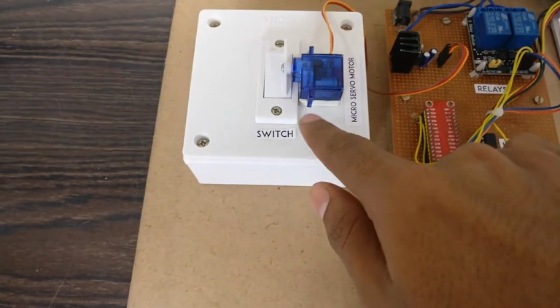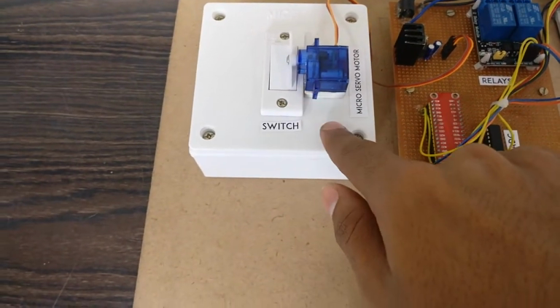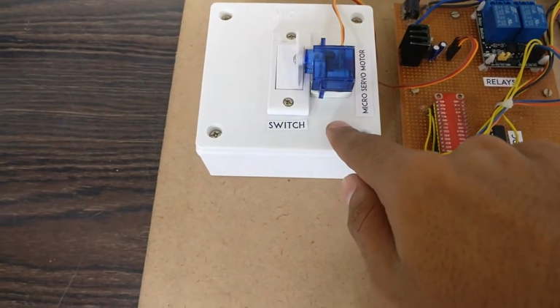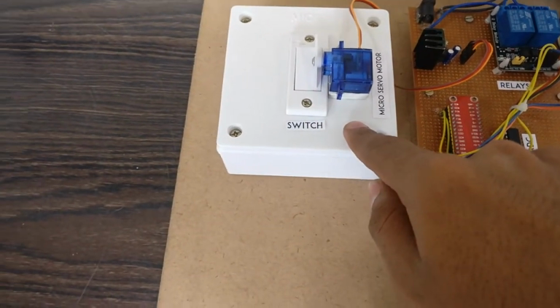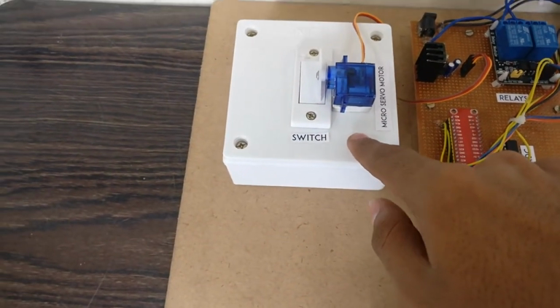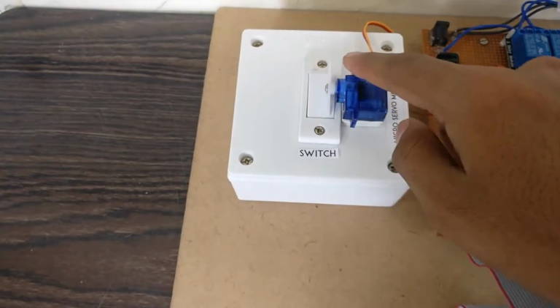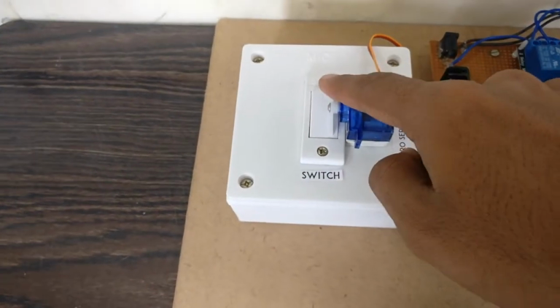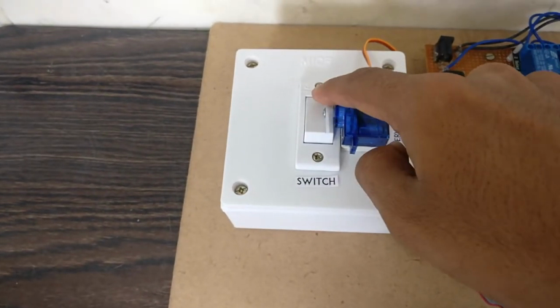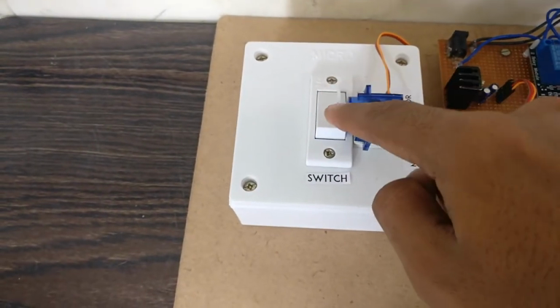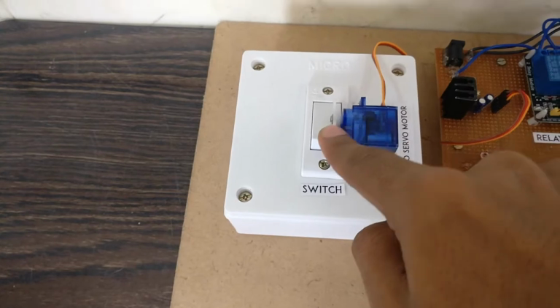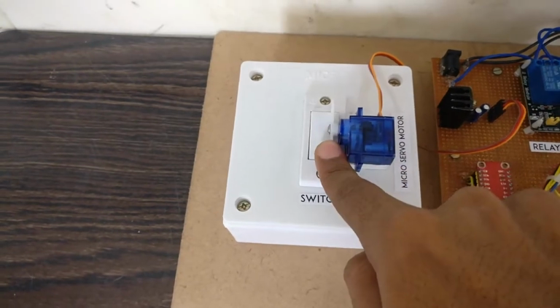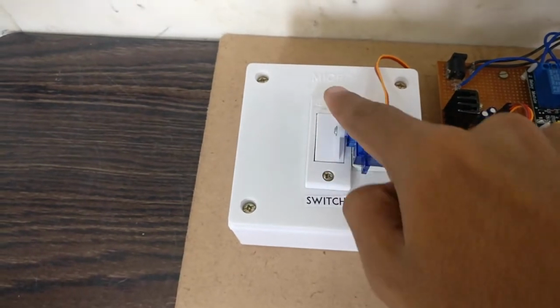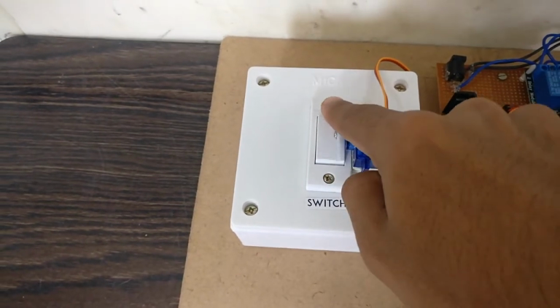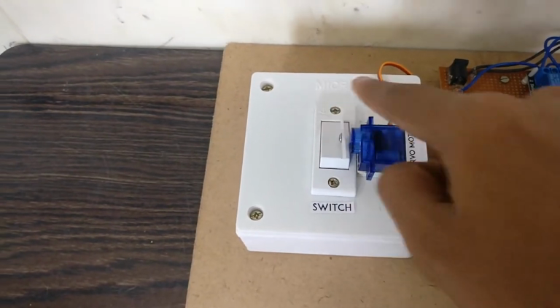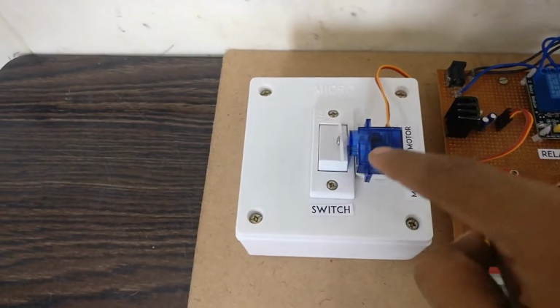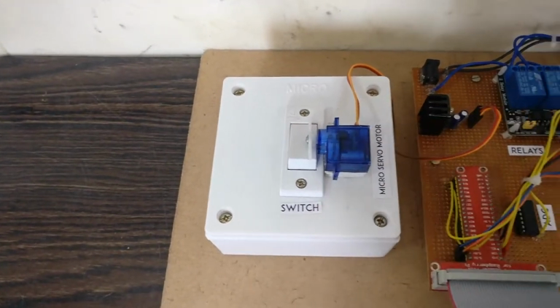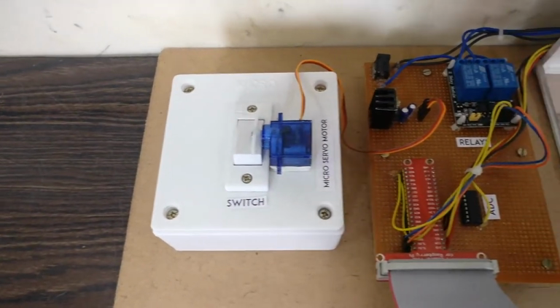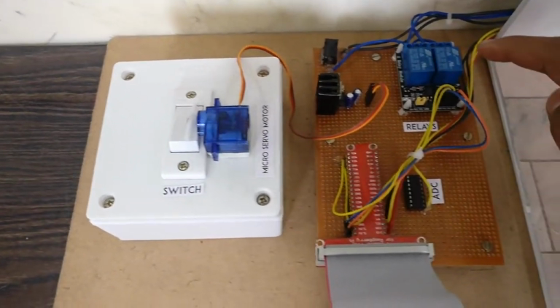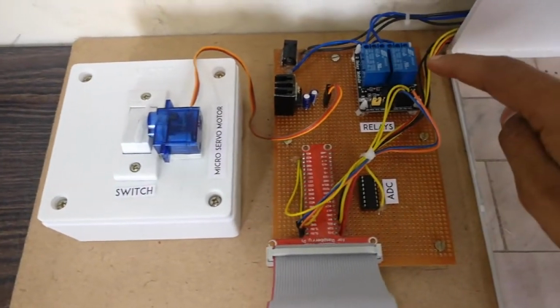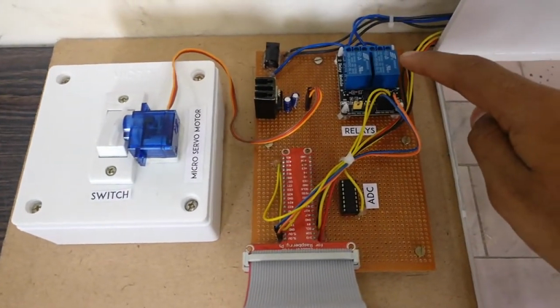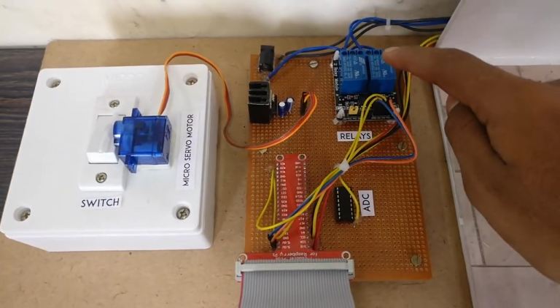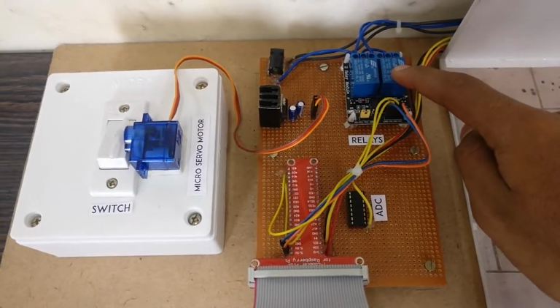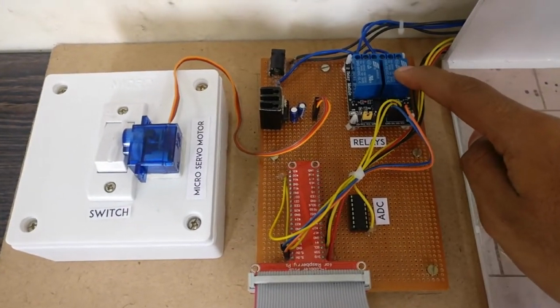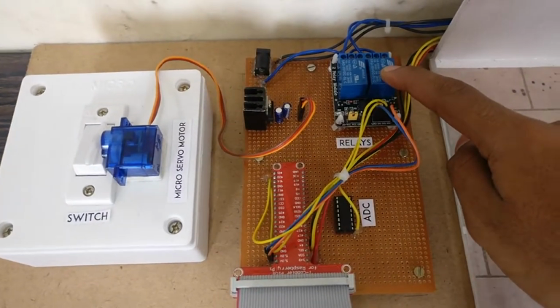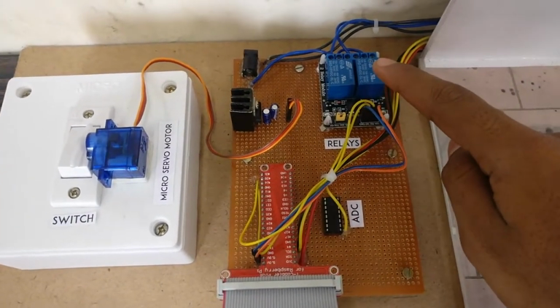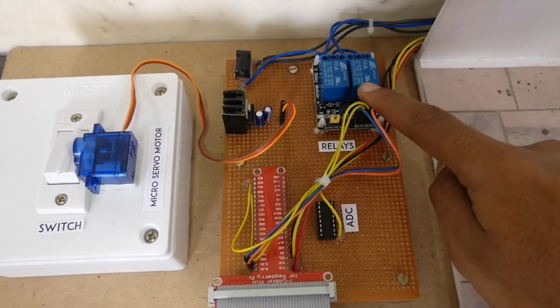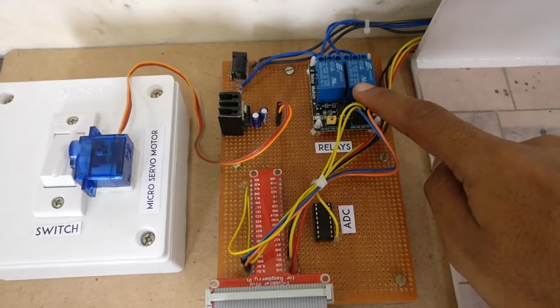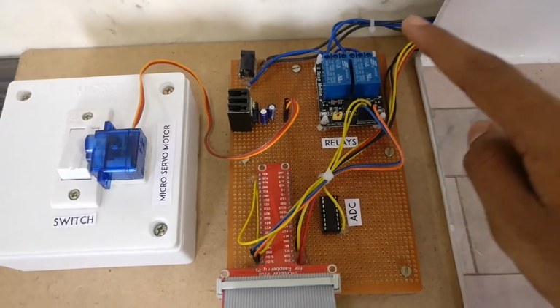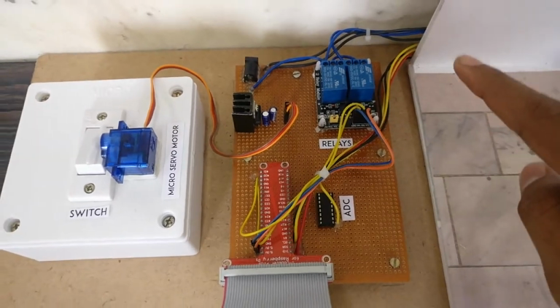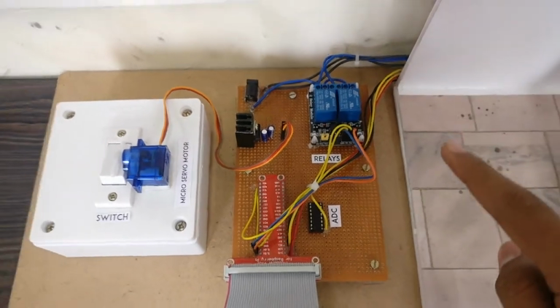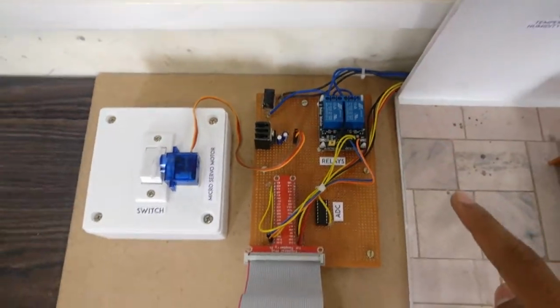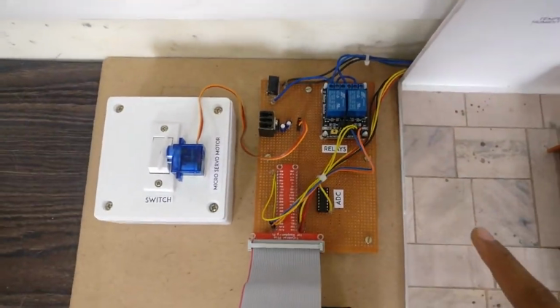In order to control existing switches, a micro servo motor is used to switch on and off using the PWM pin of the Raspberry Pi, while relays are also used to control appliances.